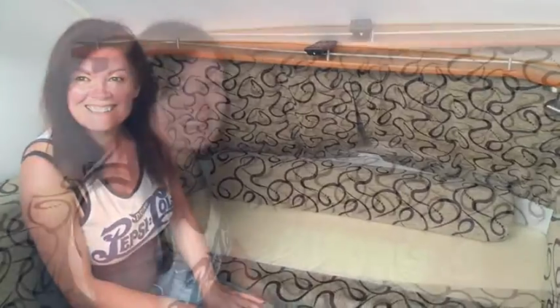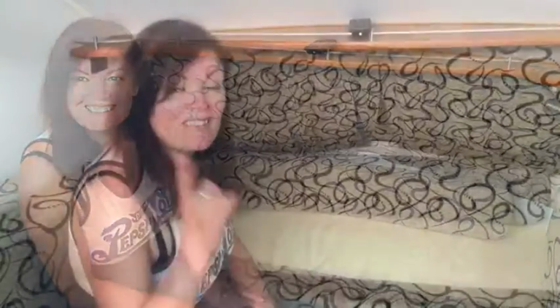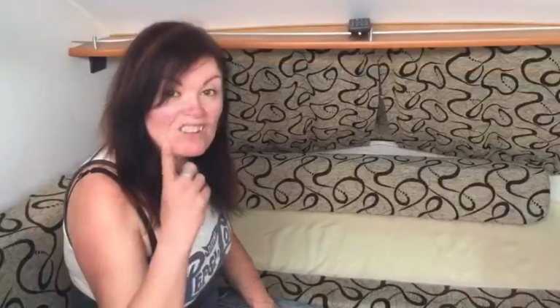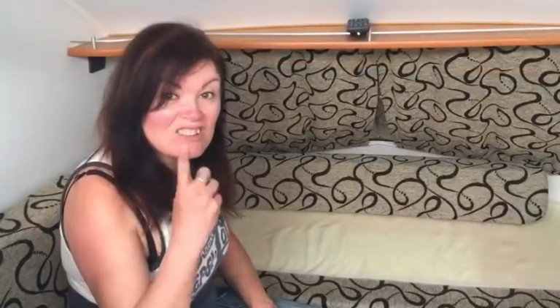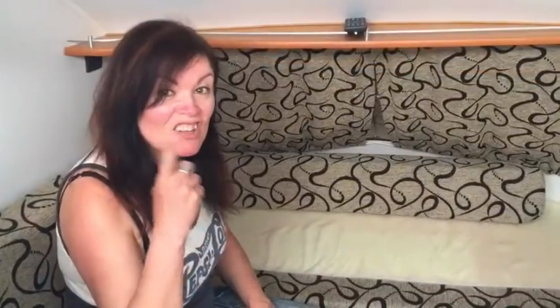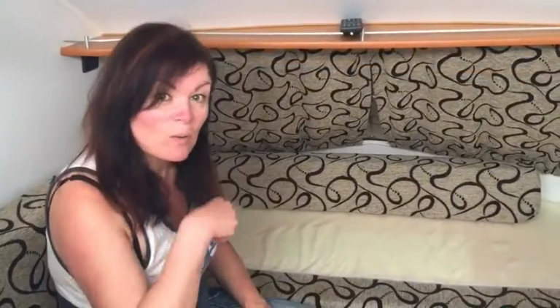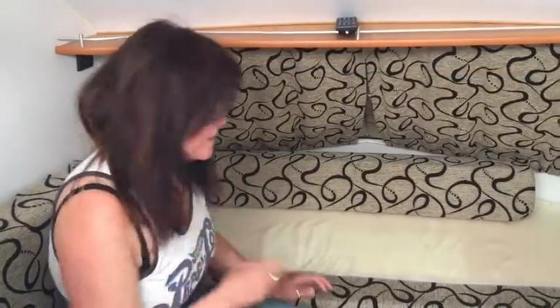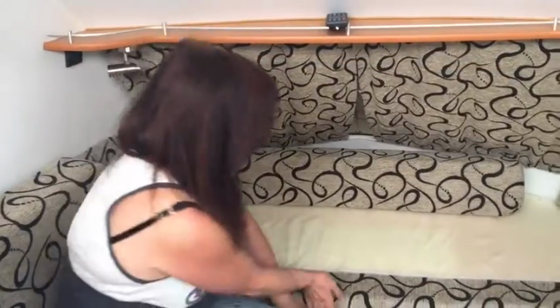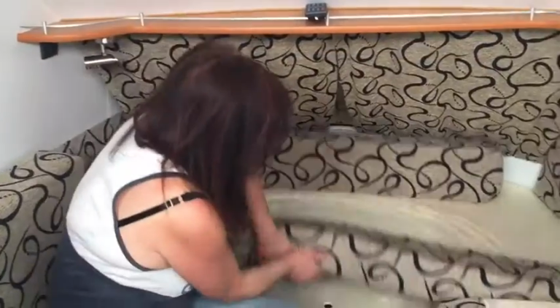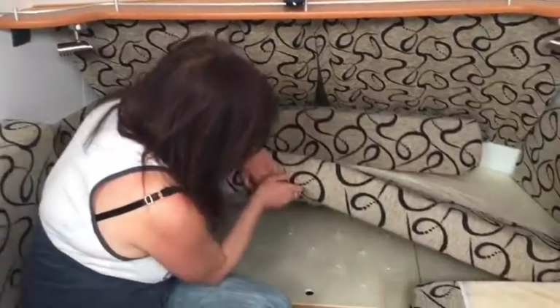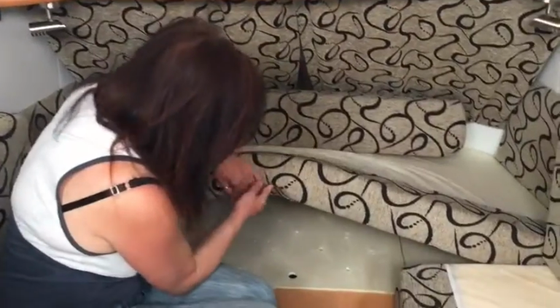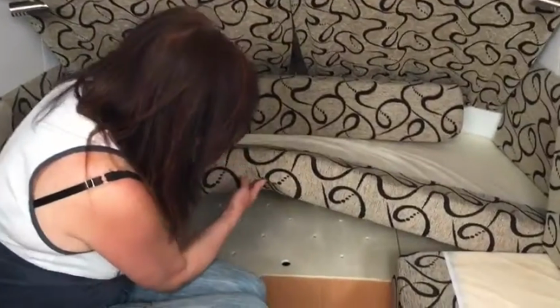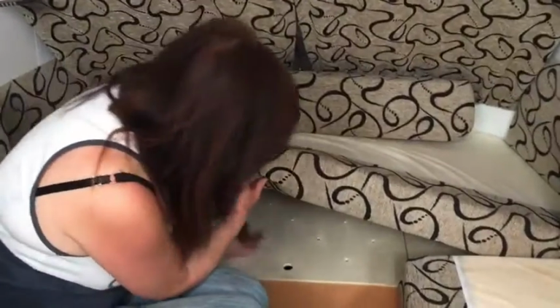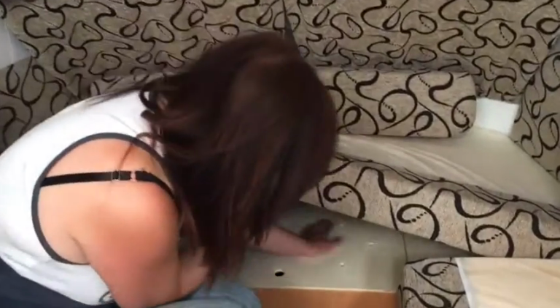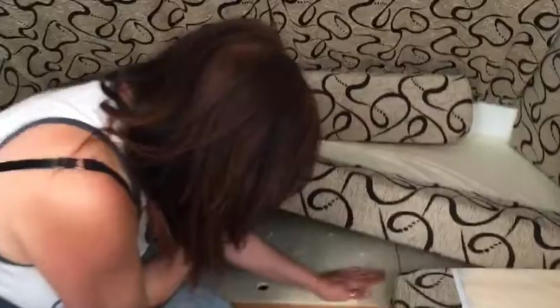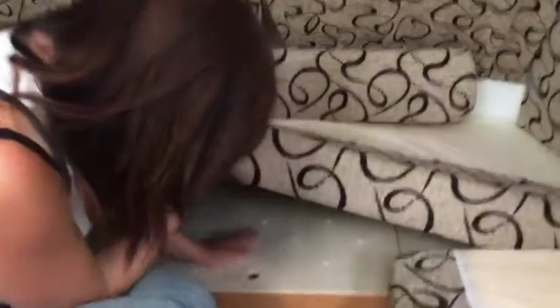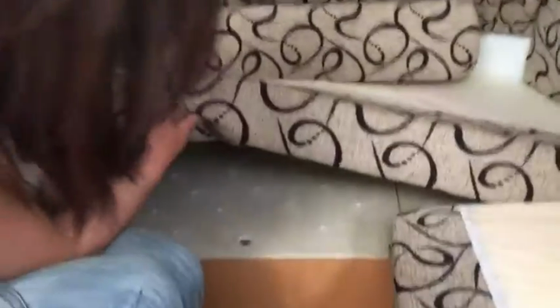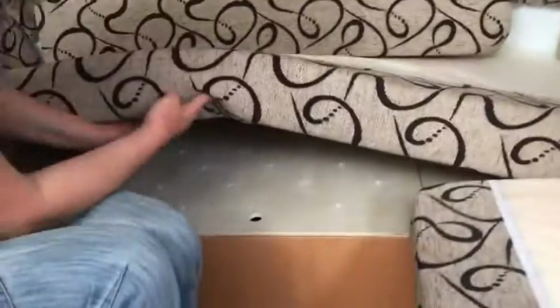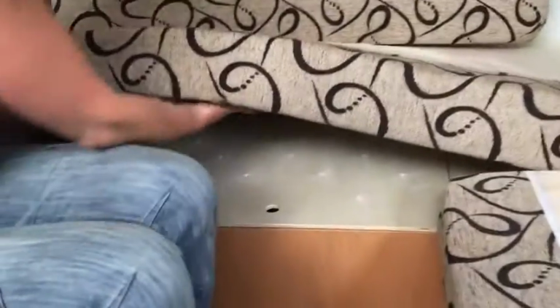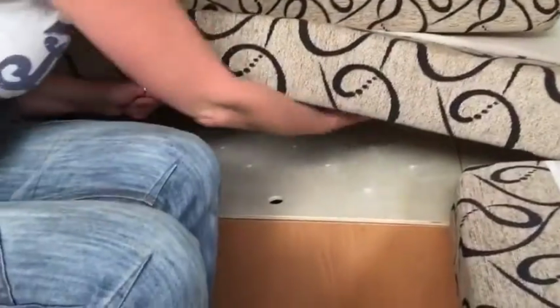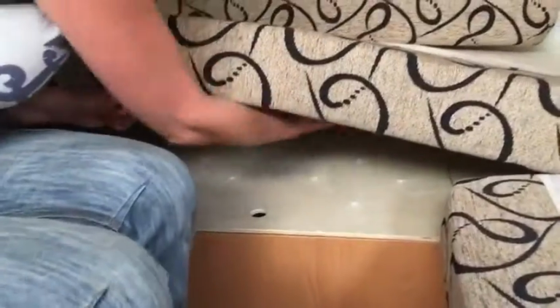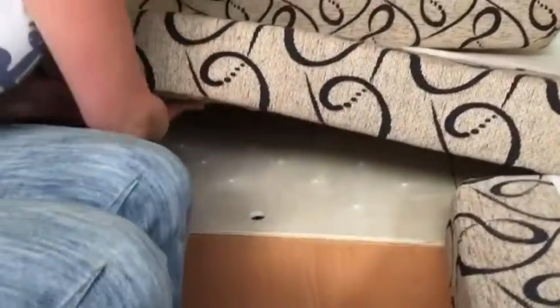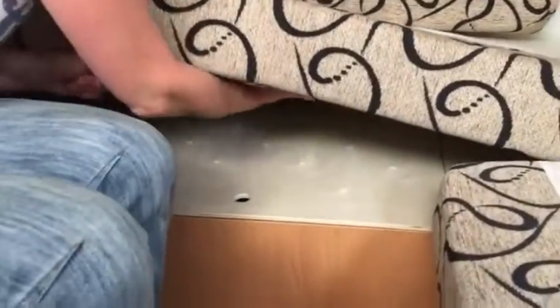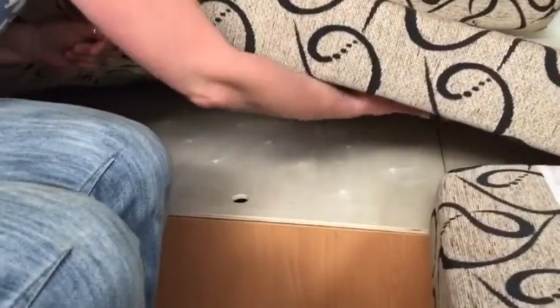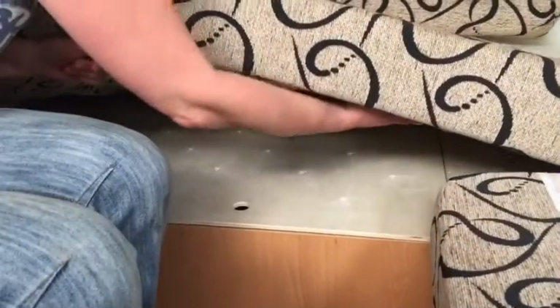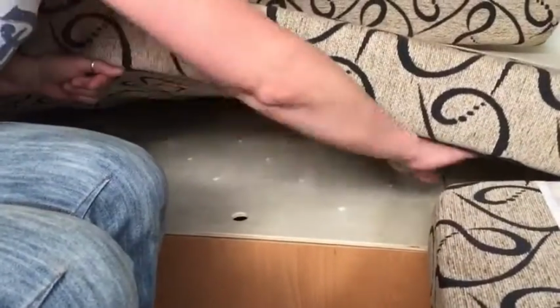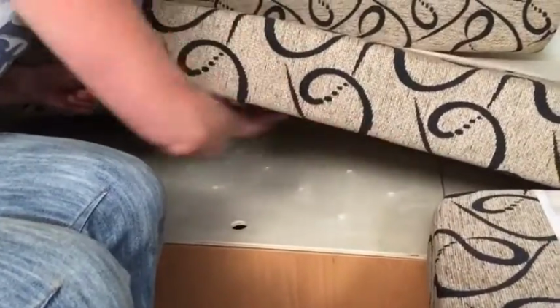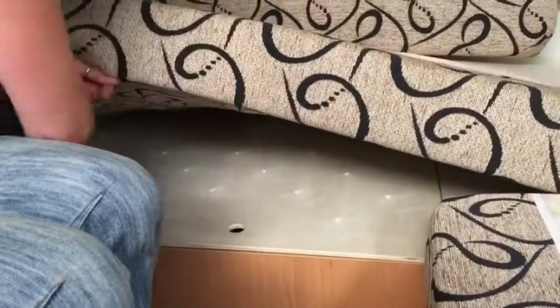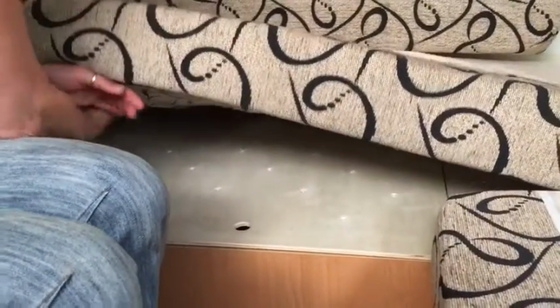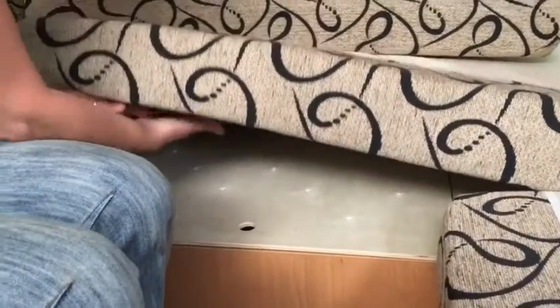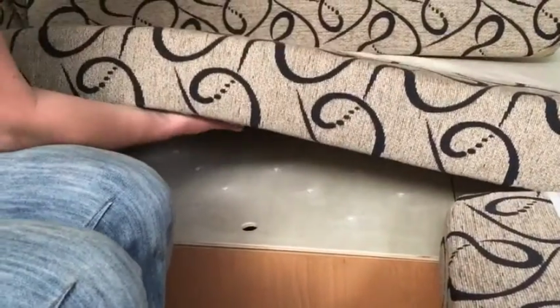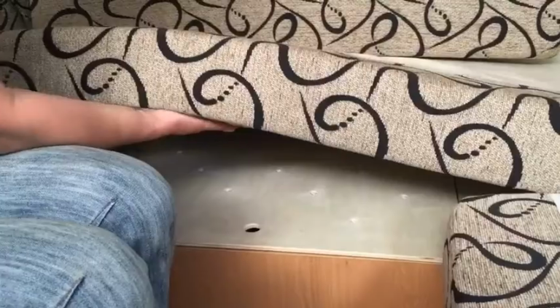I forgot to mention the holes that we drilled. Look — bone dry. And these are cold, but not wet.